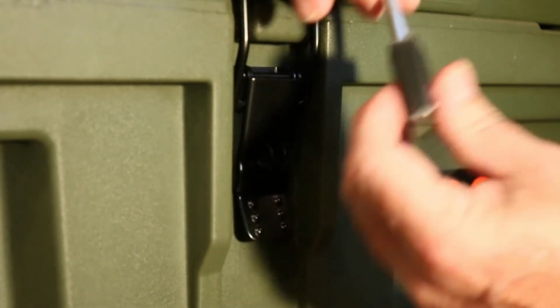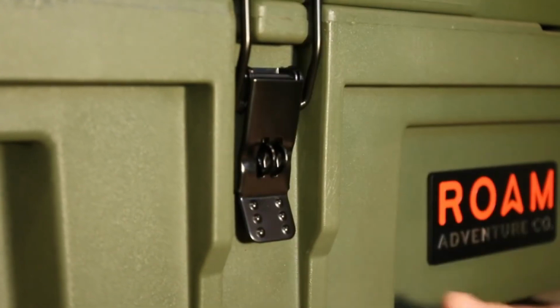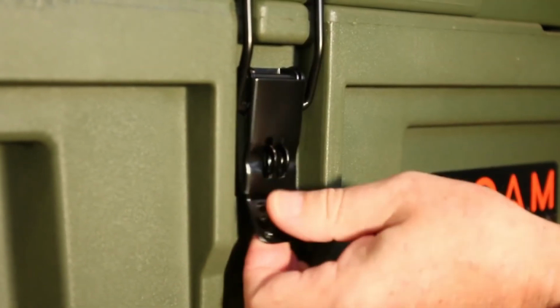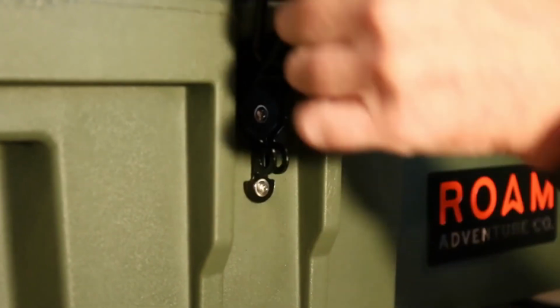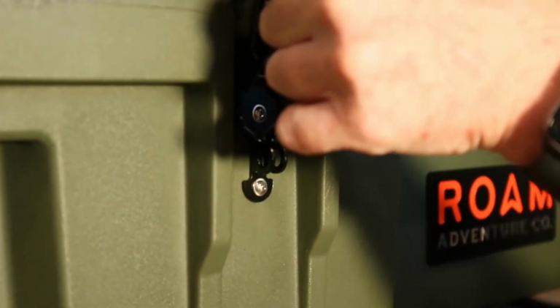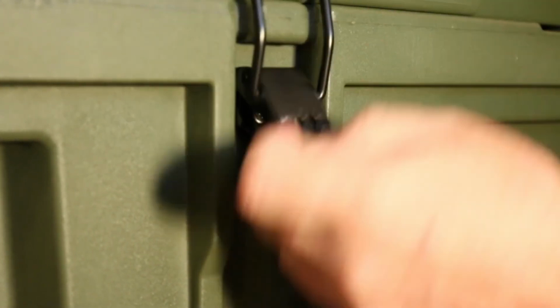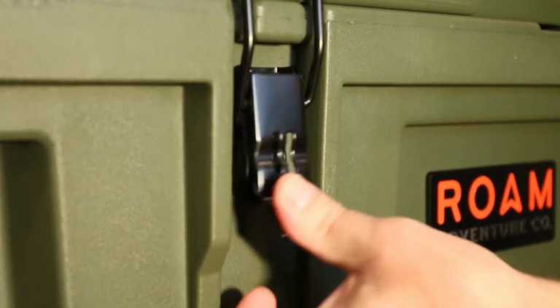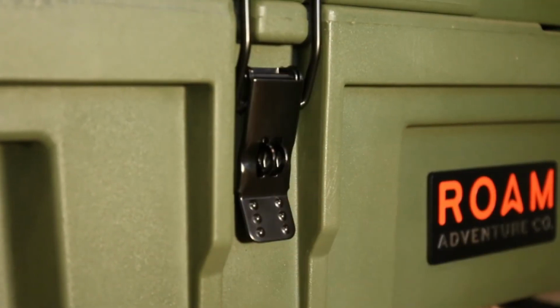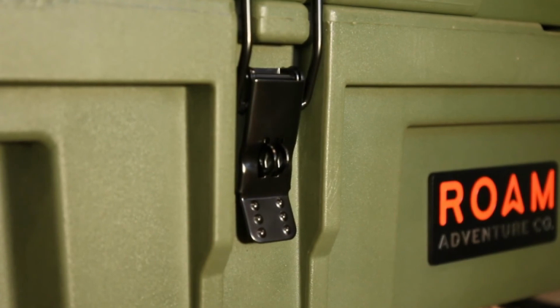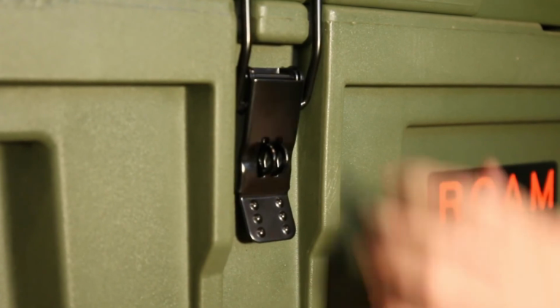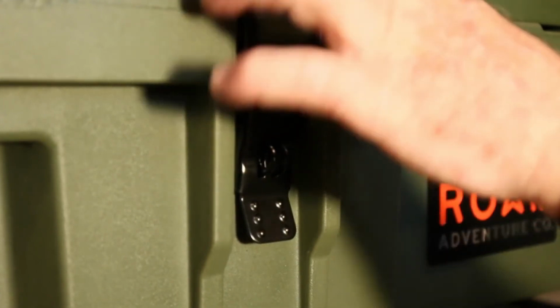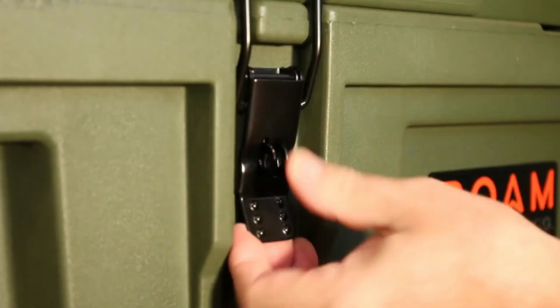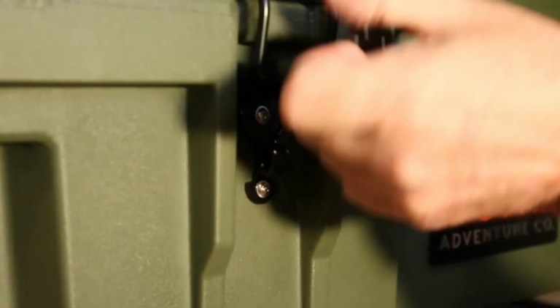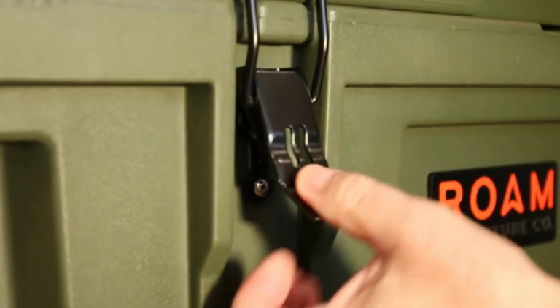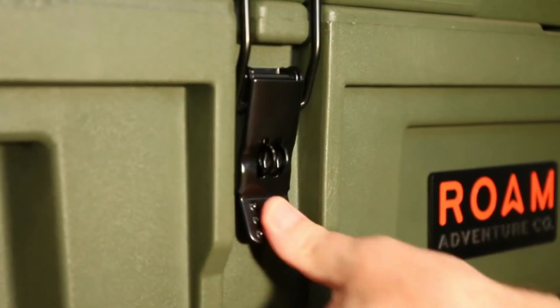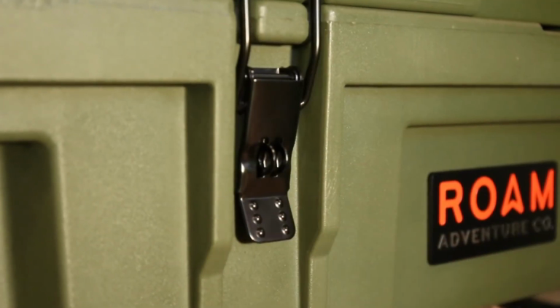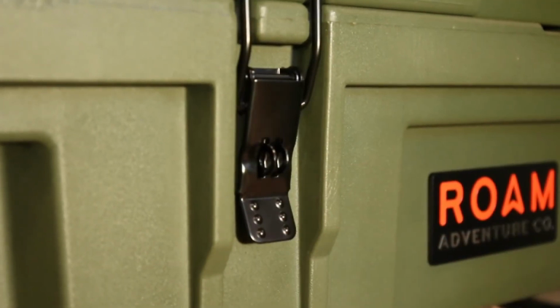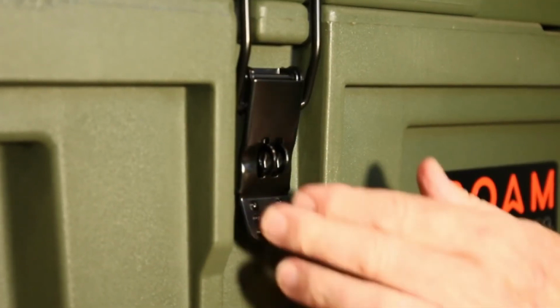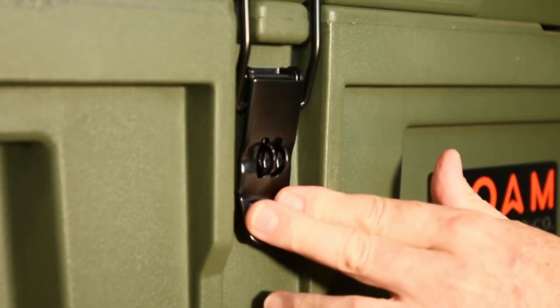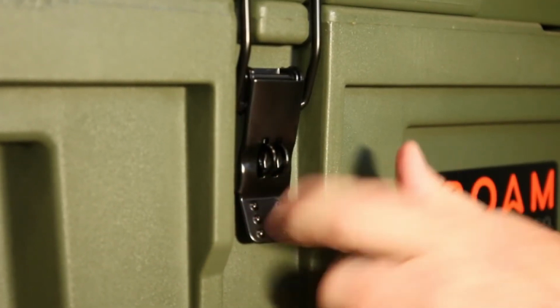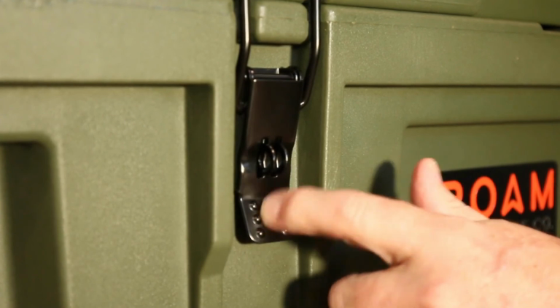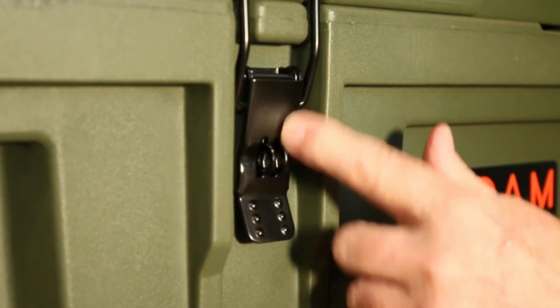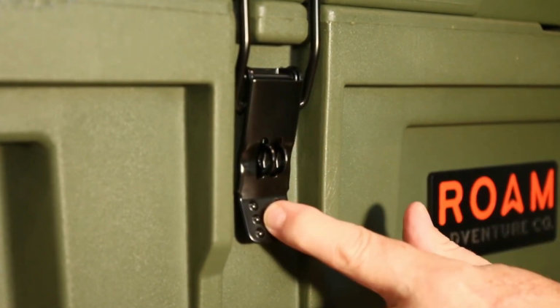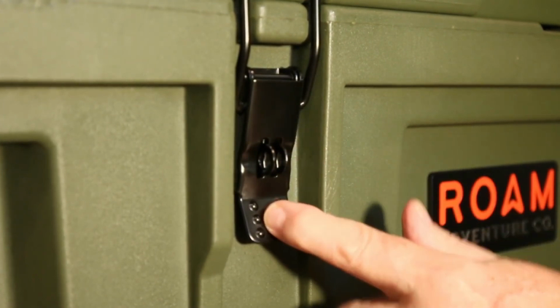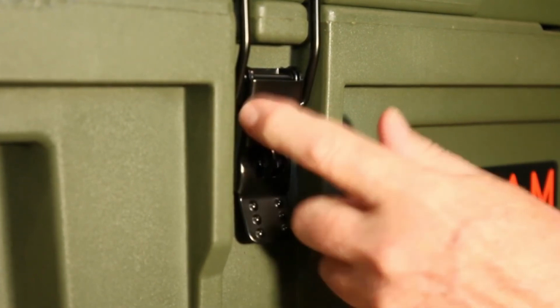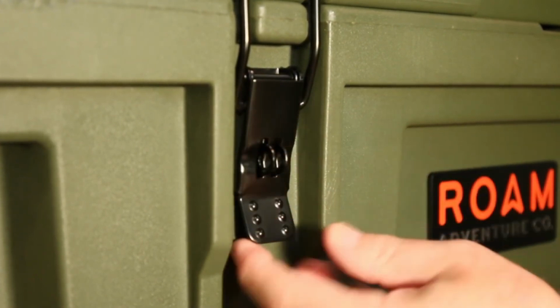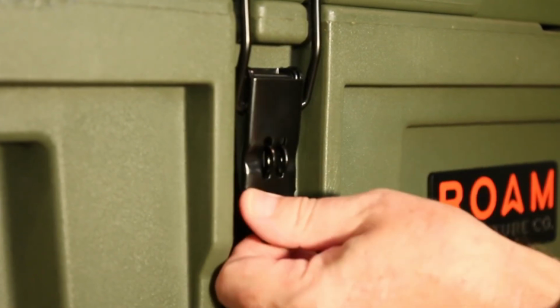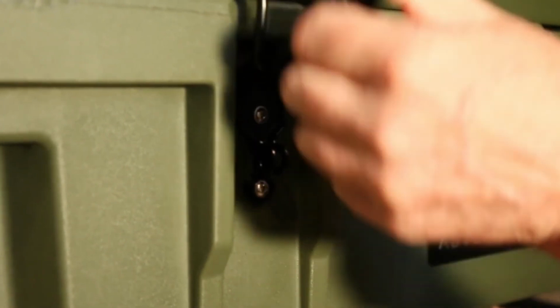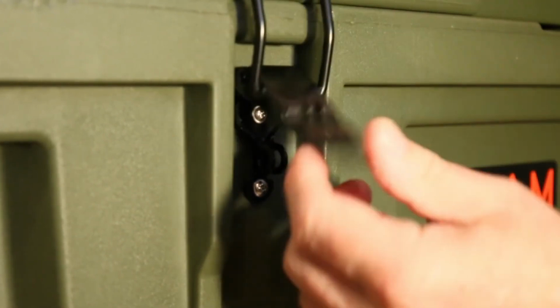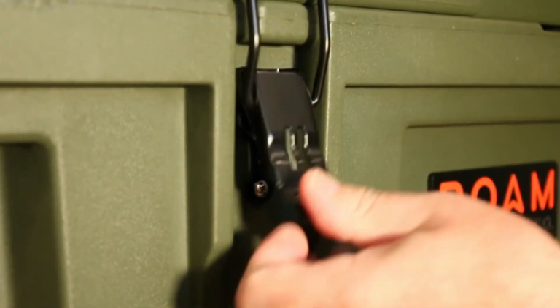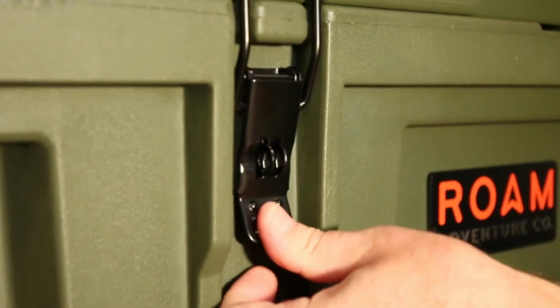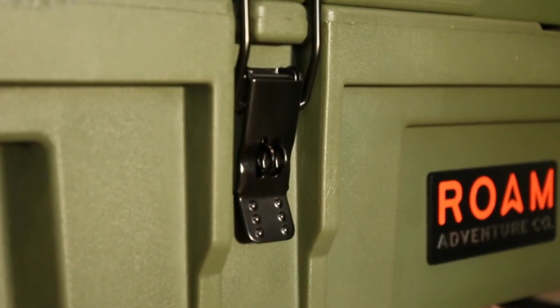Alright. But otherwise, pretty sturdy, clamps down pretty well, and built real well. That's going to last a while.